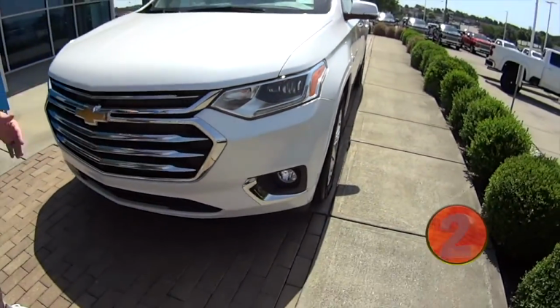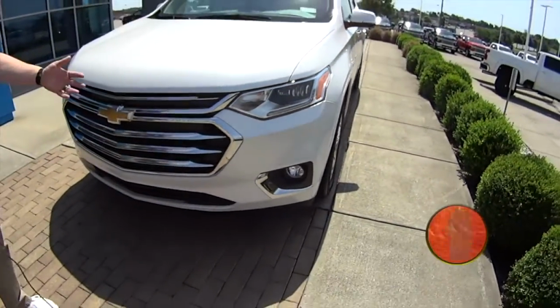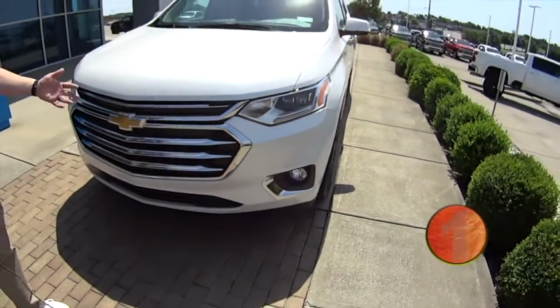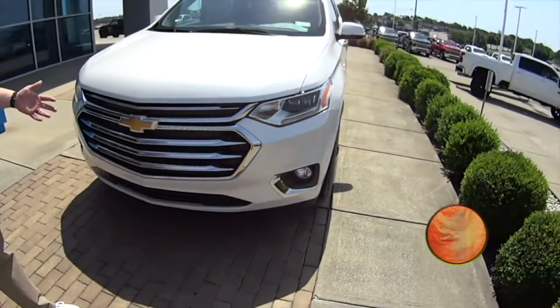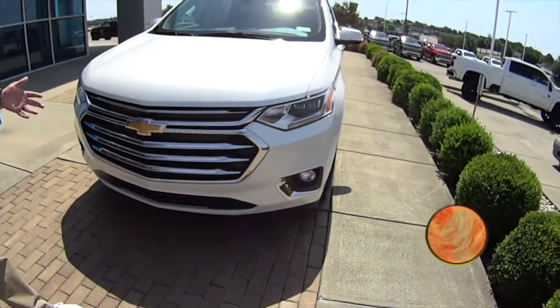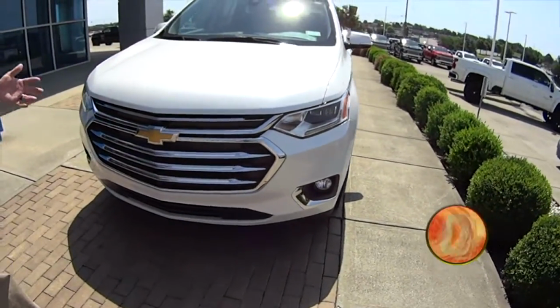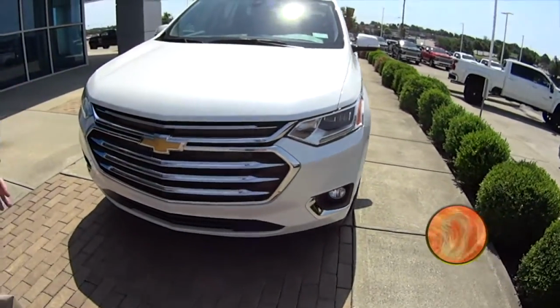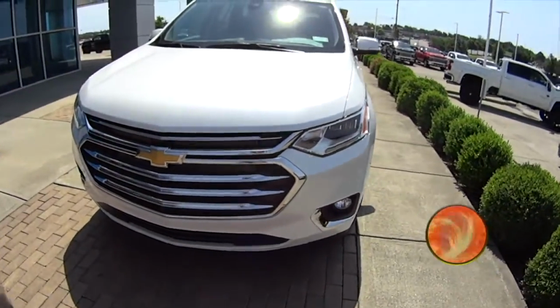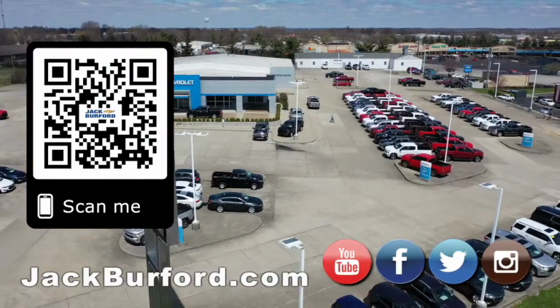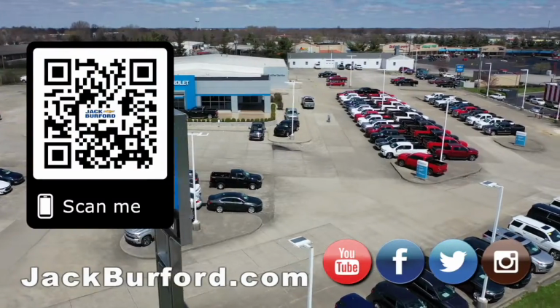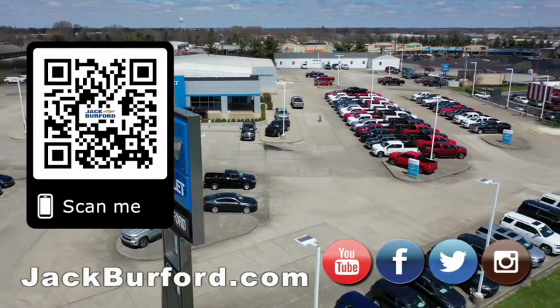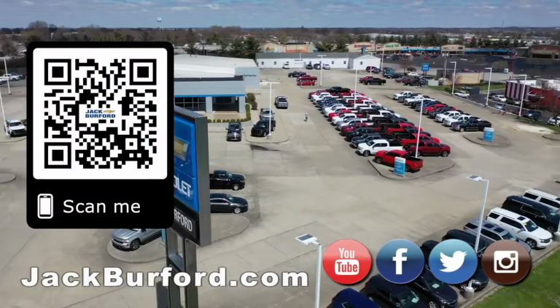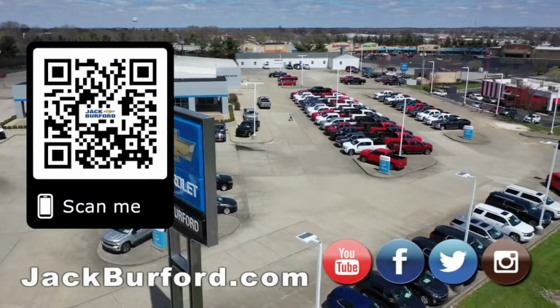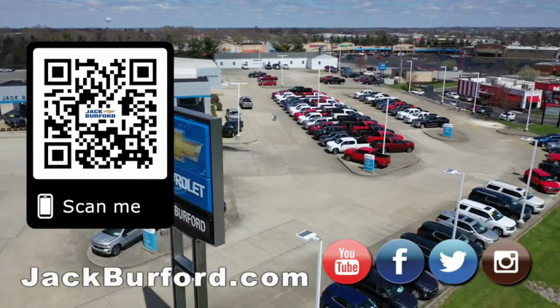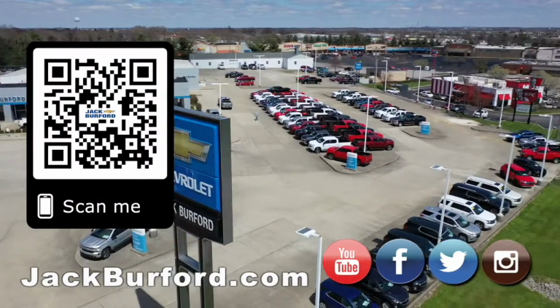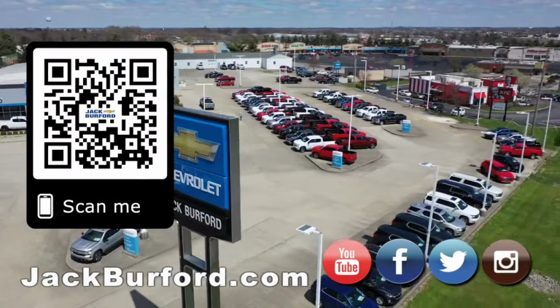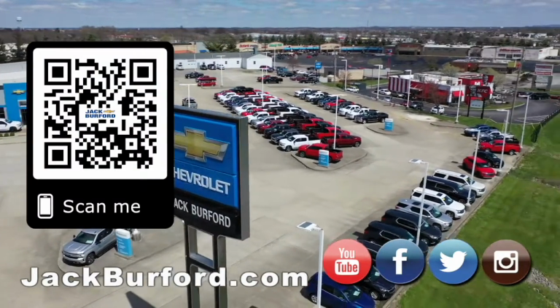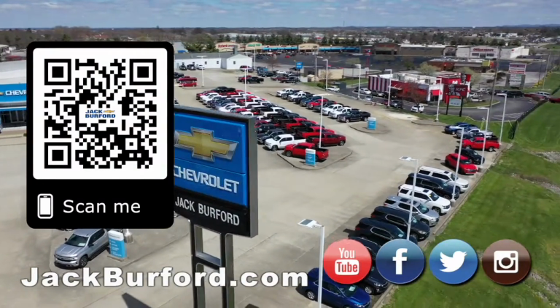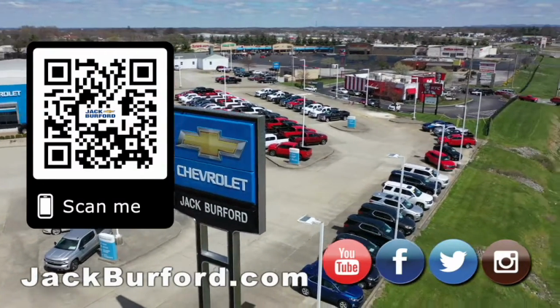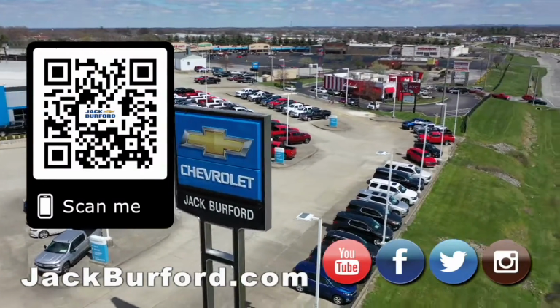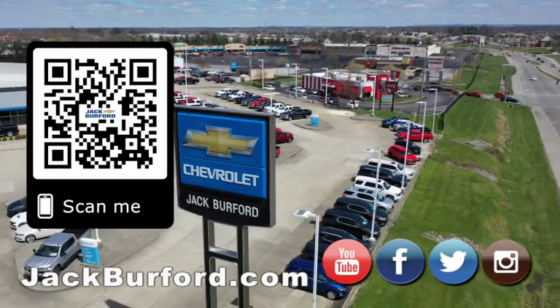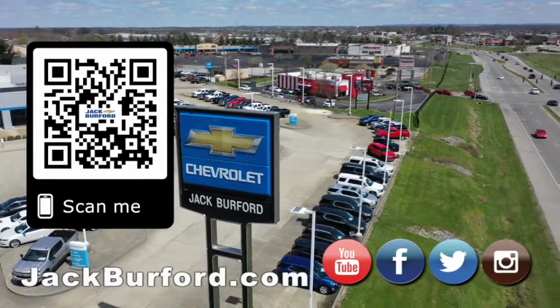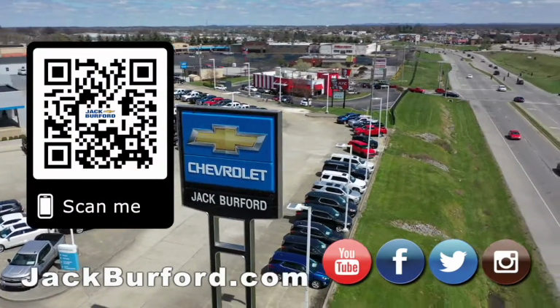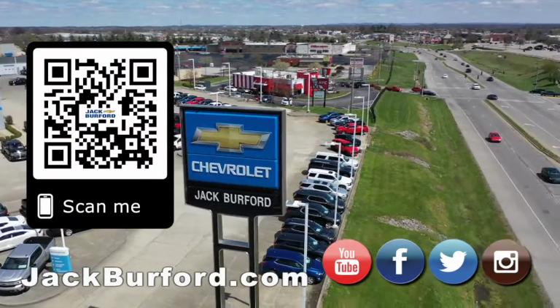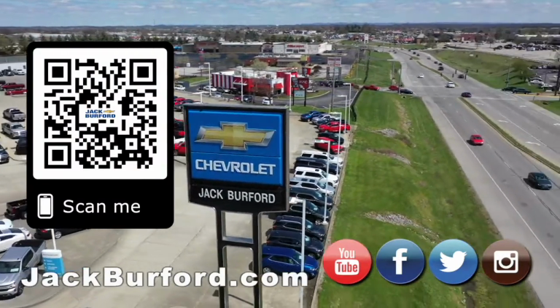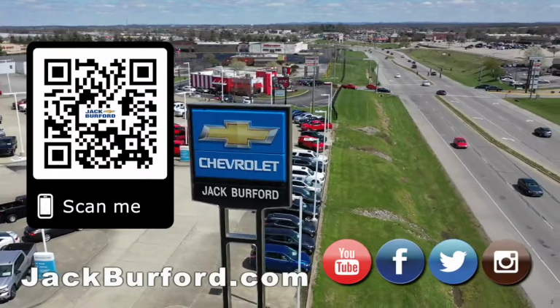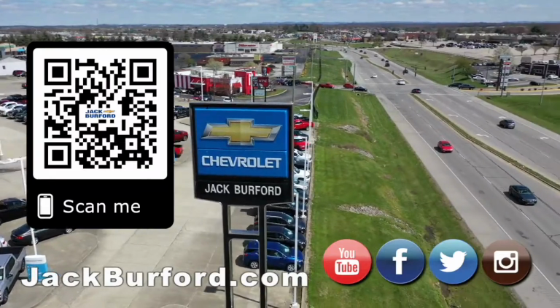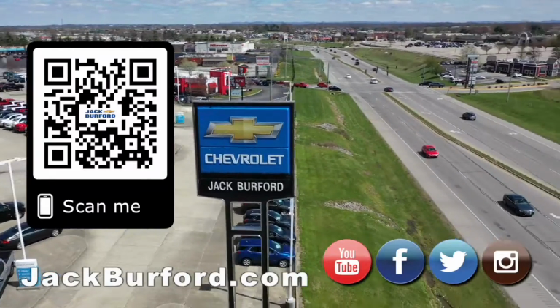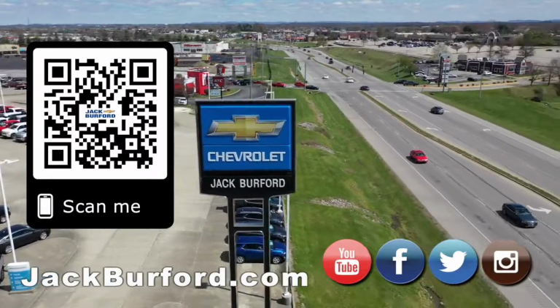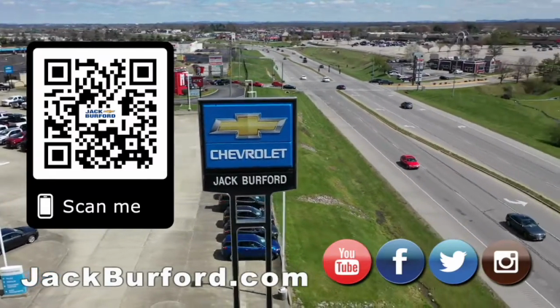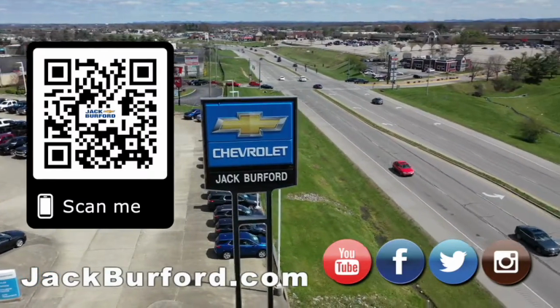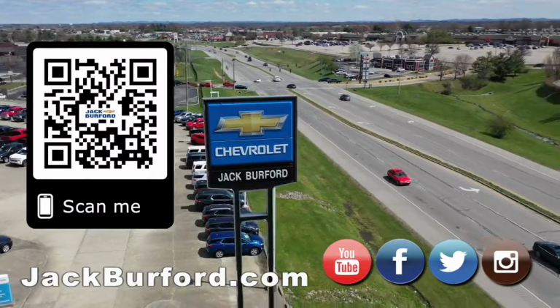That's been your 30-second walk-around. We'll see you all next time. Why would you buy a vehicle anywhere else? Make sure to visit us at jackburford.com and subscribe to our YouTube channel.